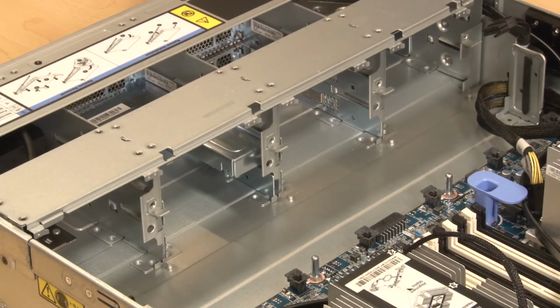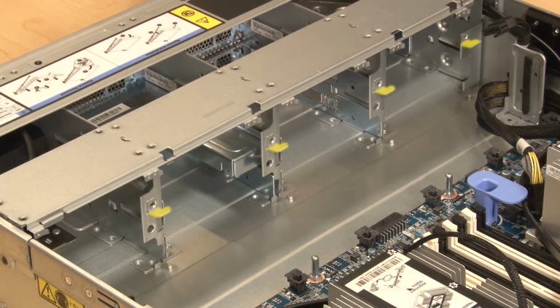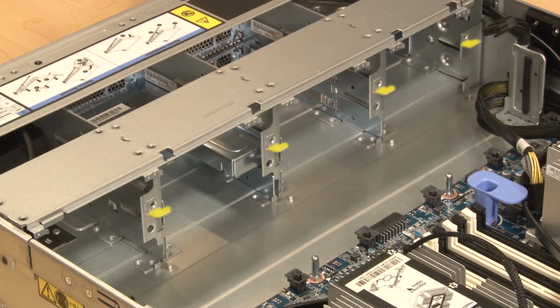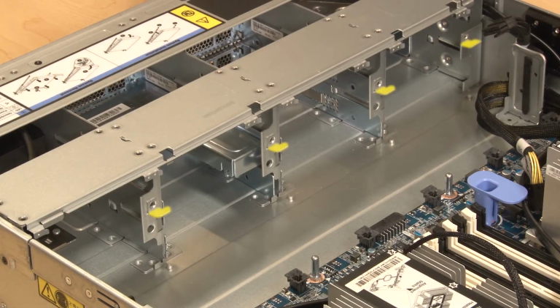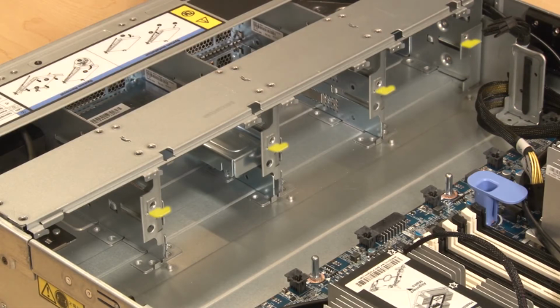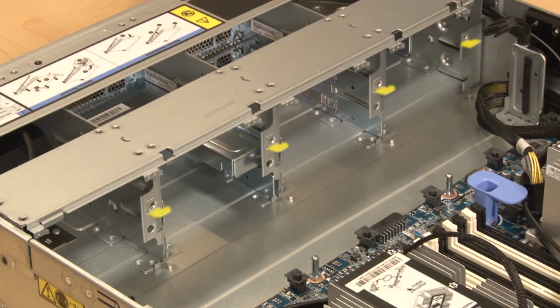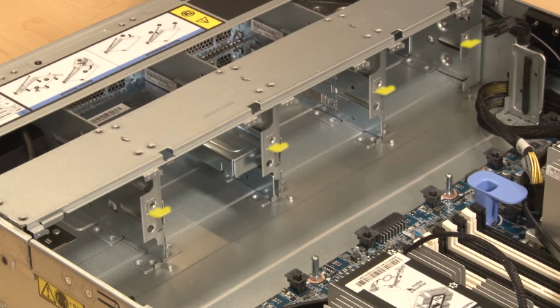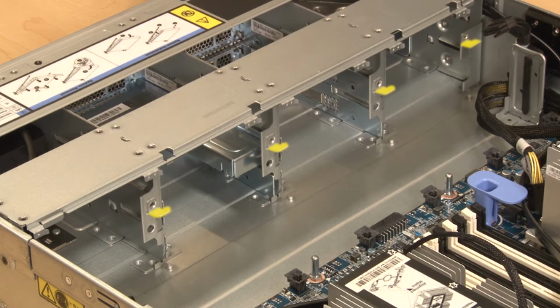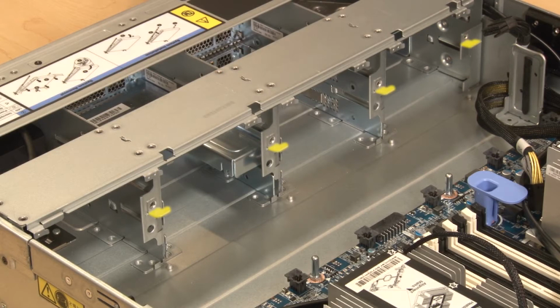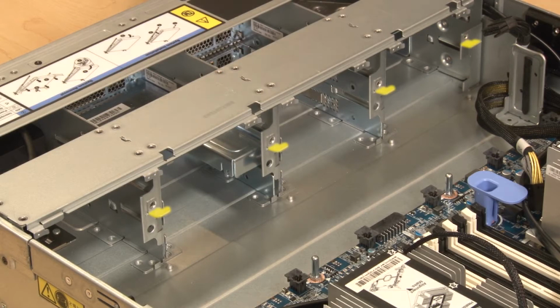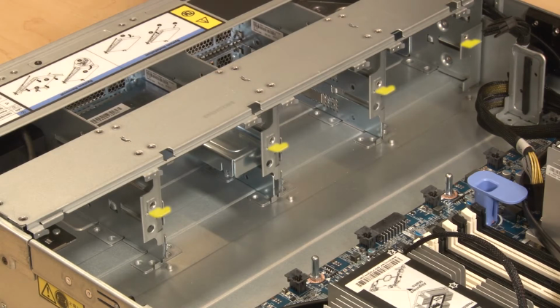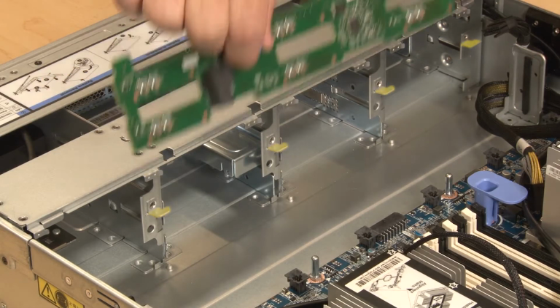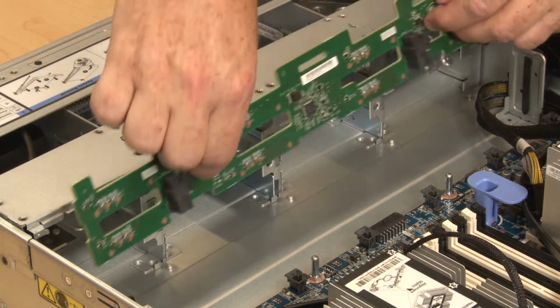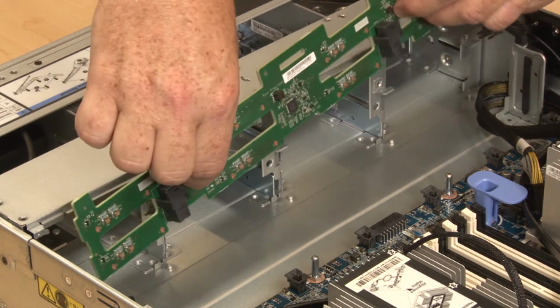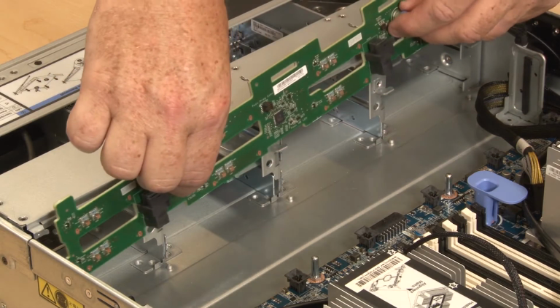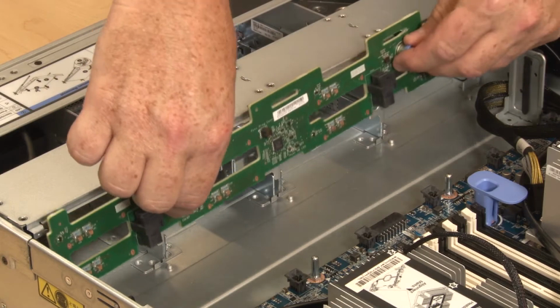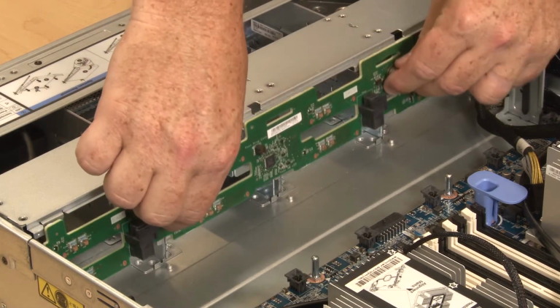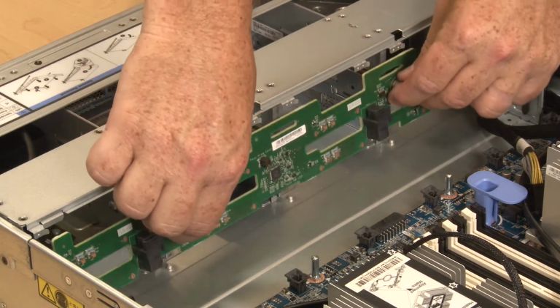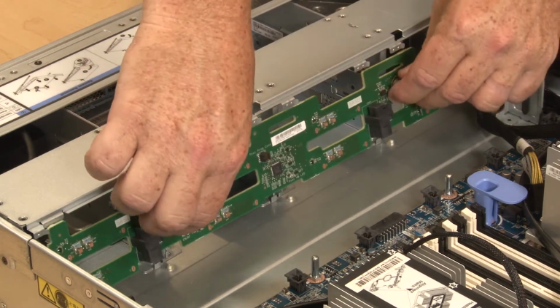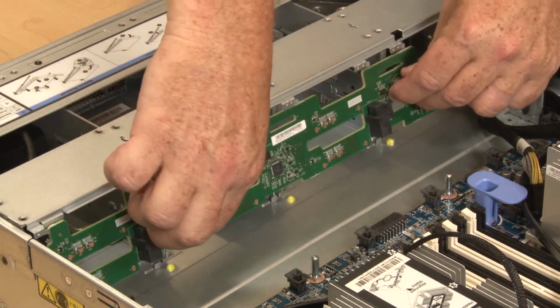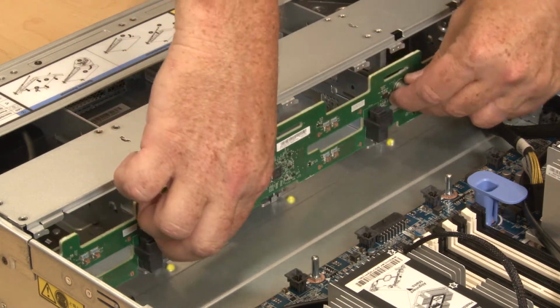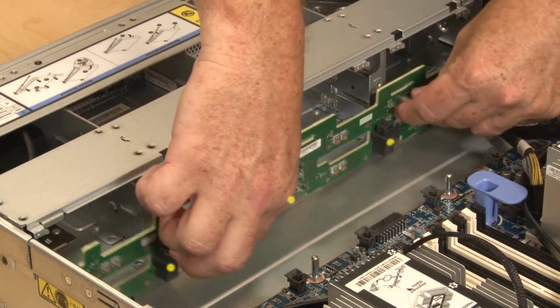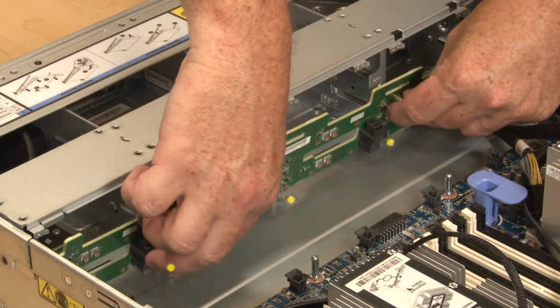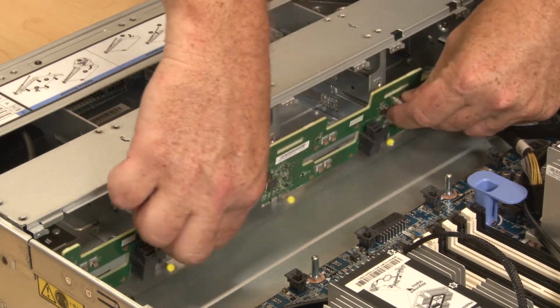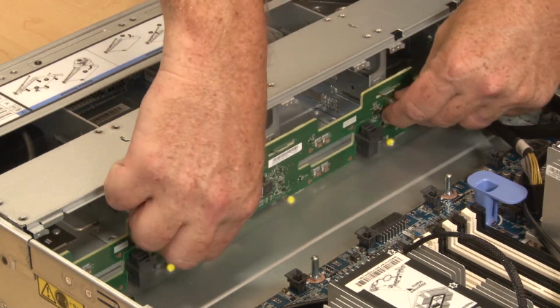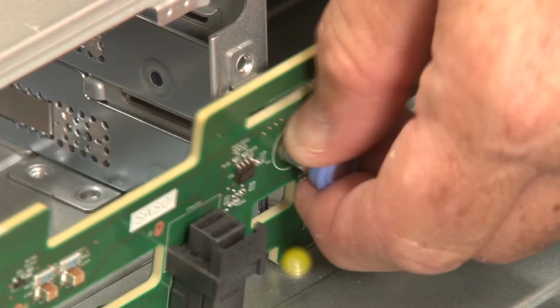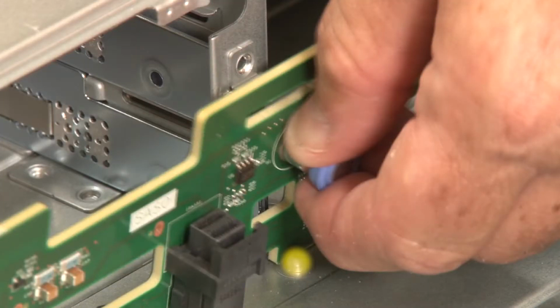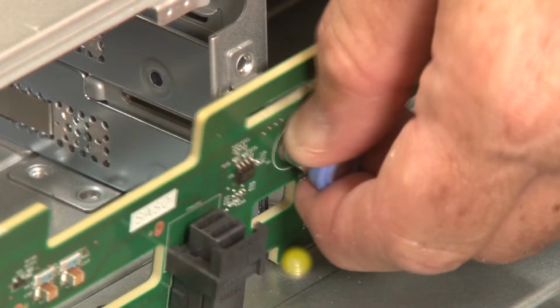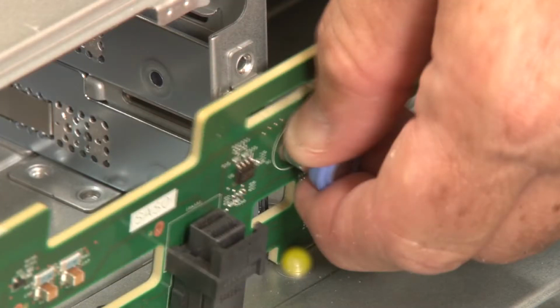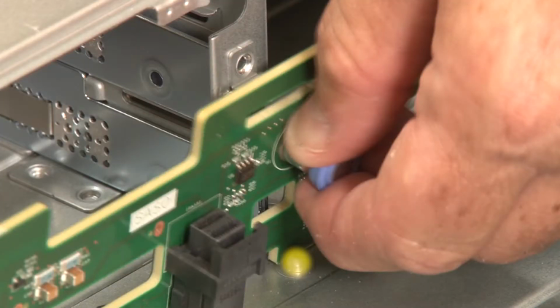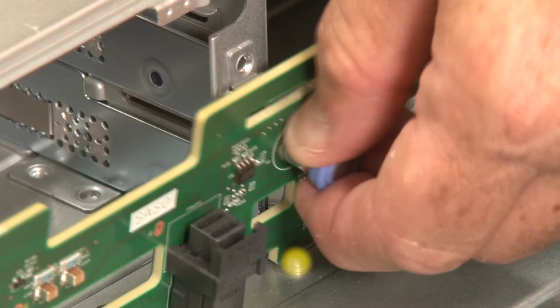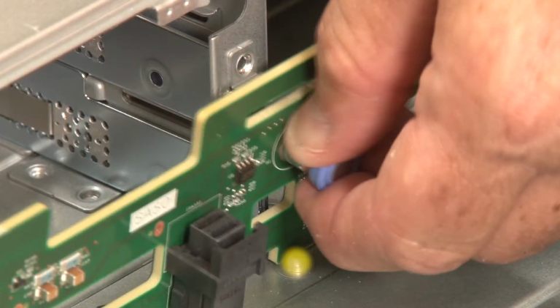Align the backplane with the chassis mounting tabs and place the bottom edge of the backplane behind the corresponding mounting posts along the bottom of the chassis.